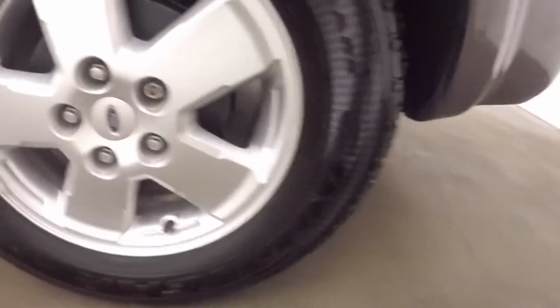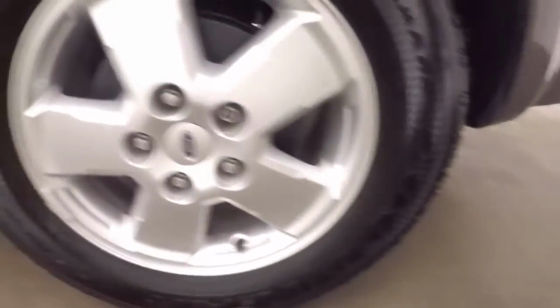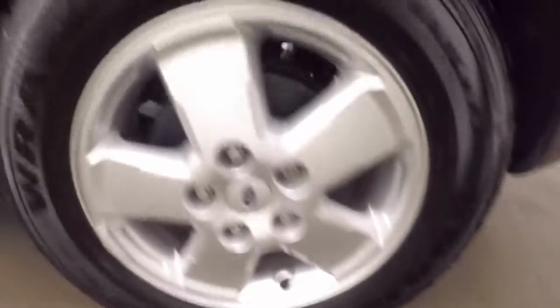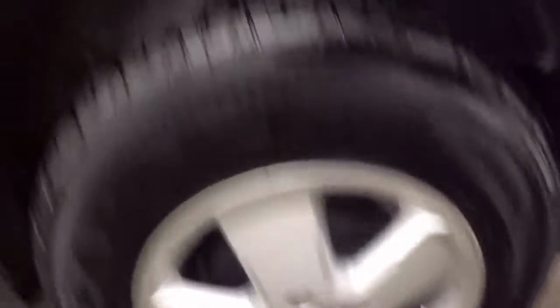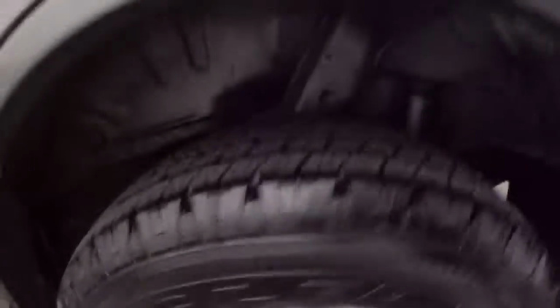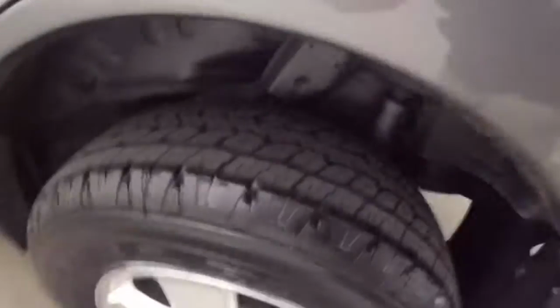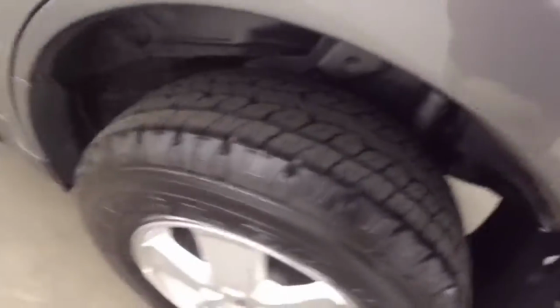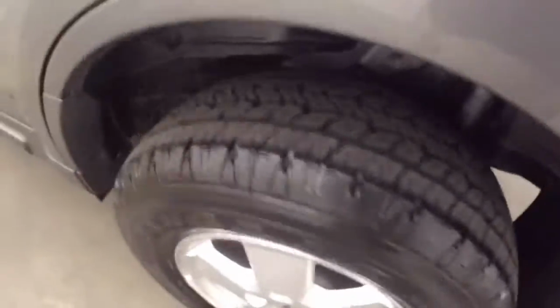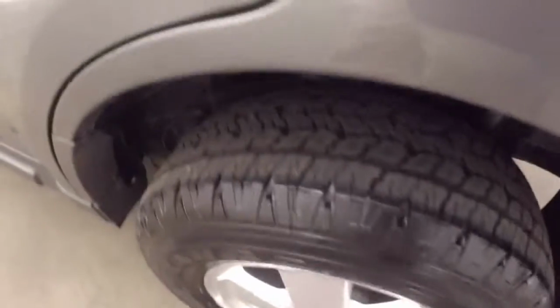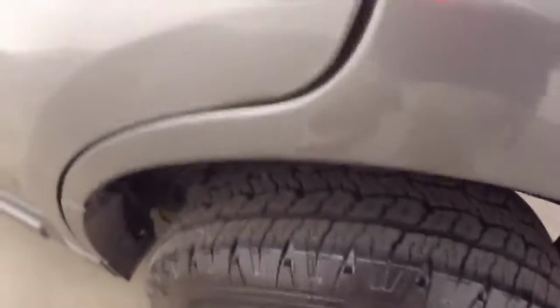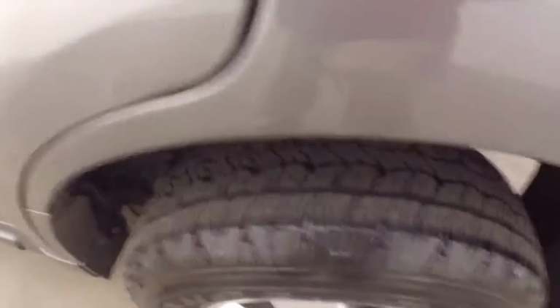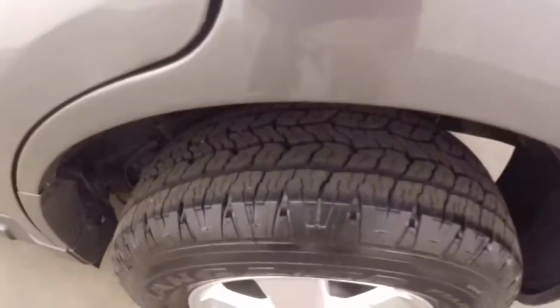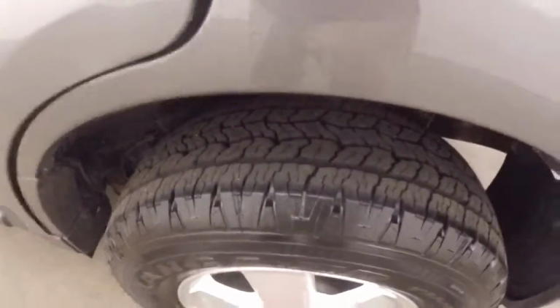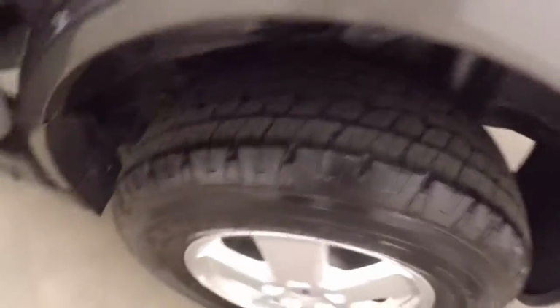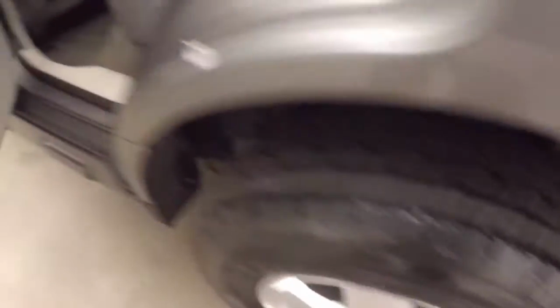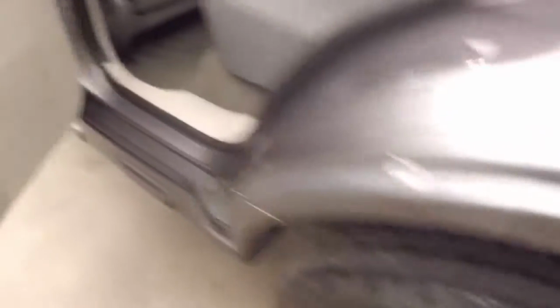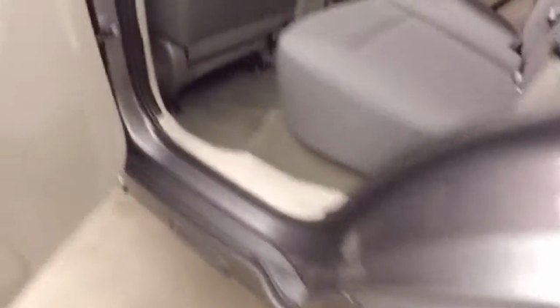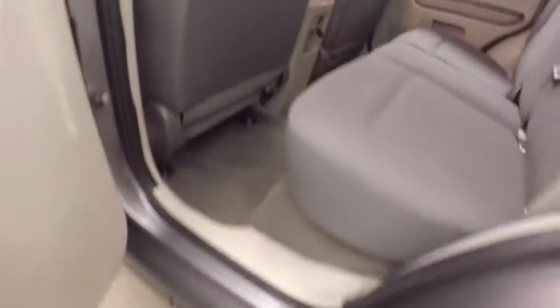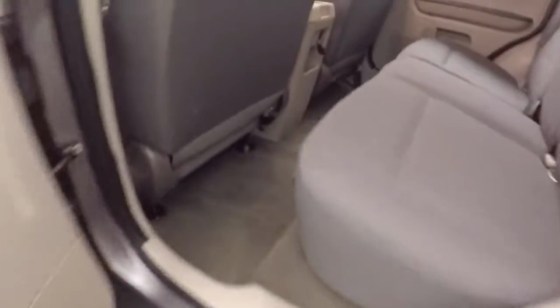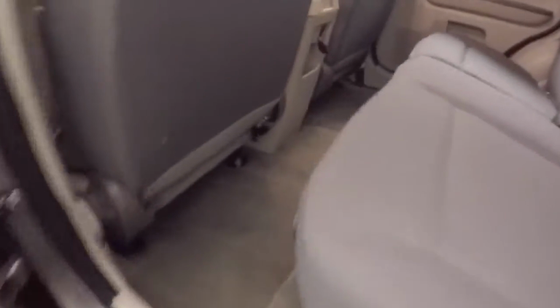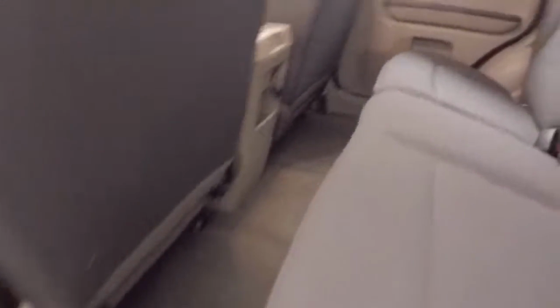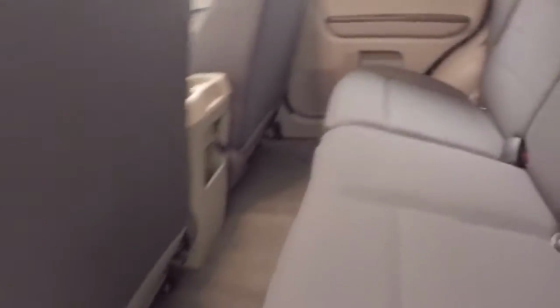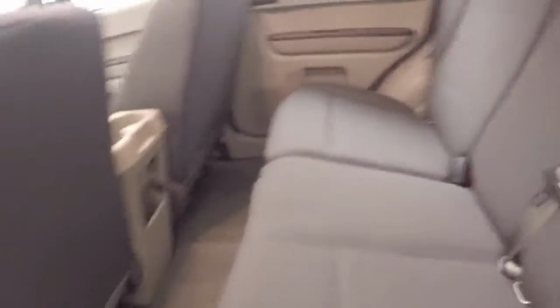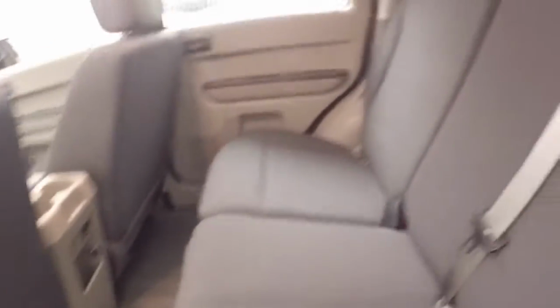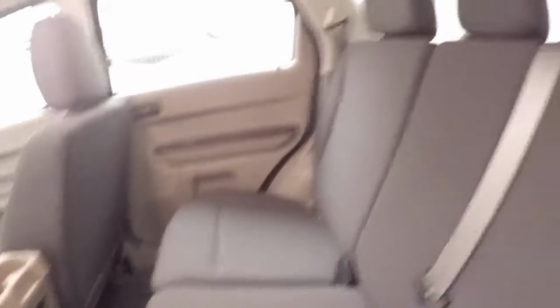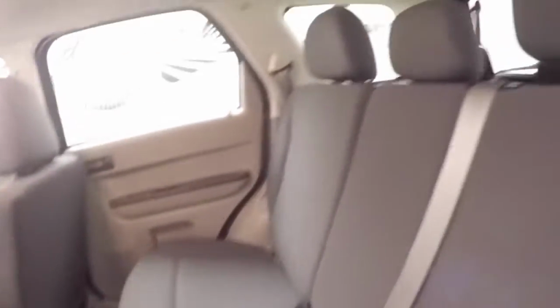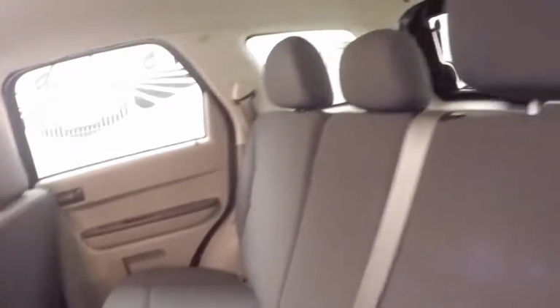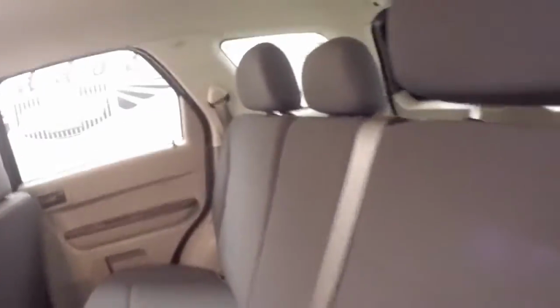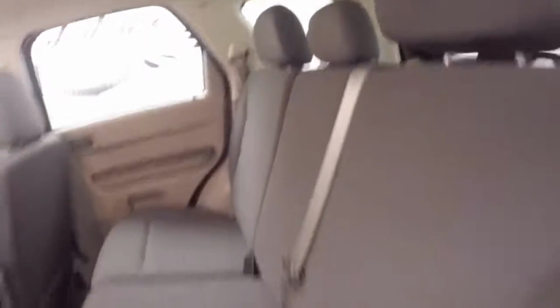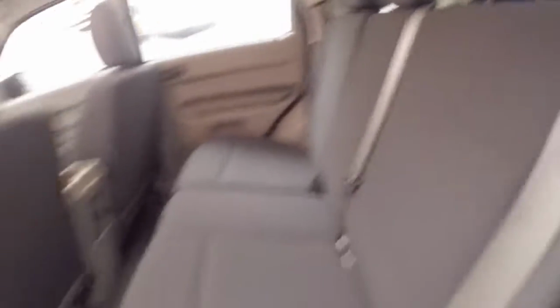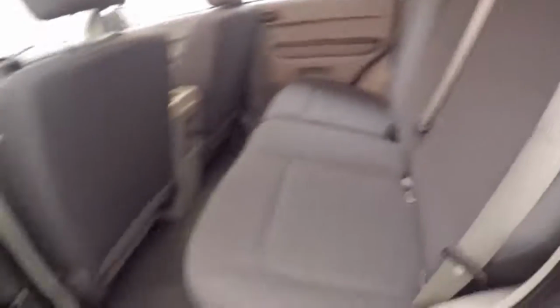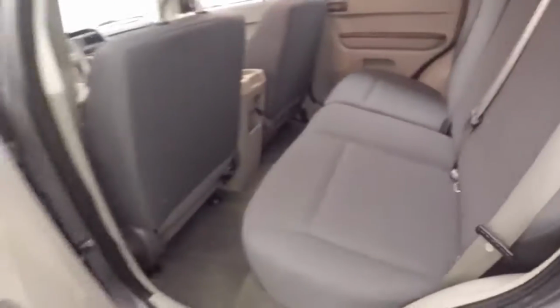Nice alloy wheels. Brand new tires. Interior's in great shape. Nice gray color.